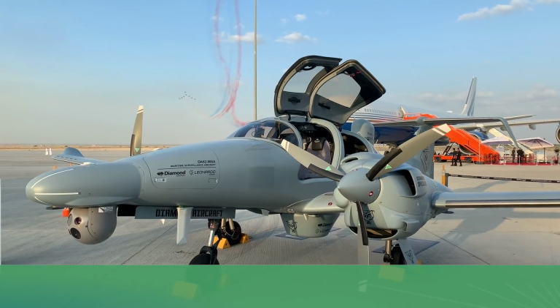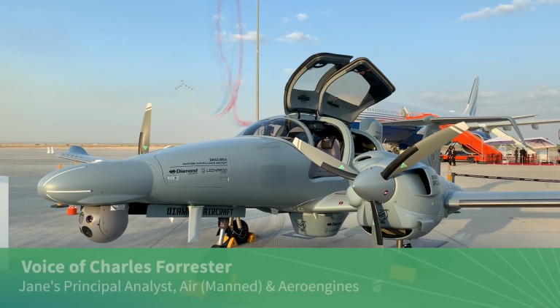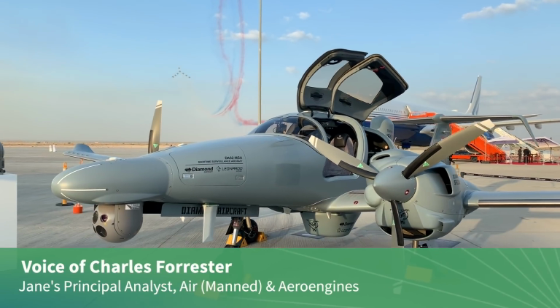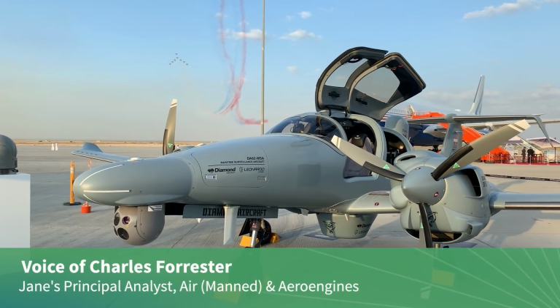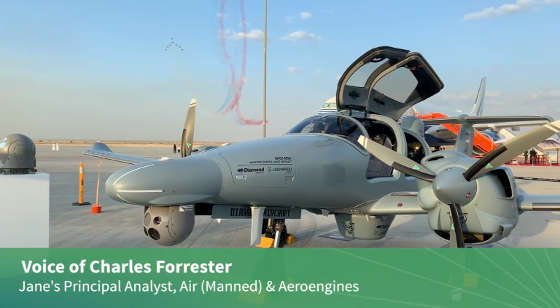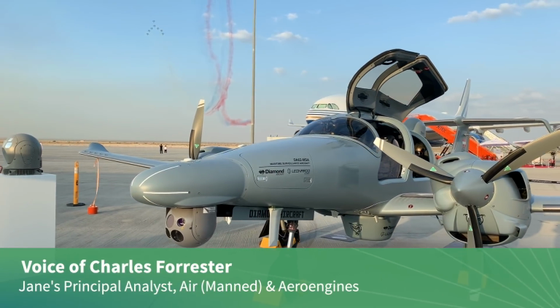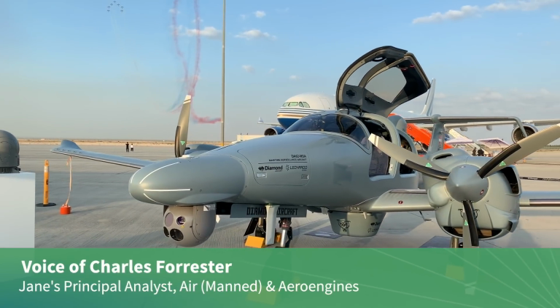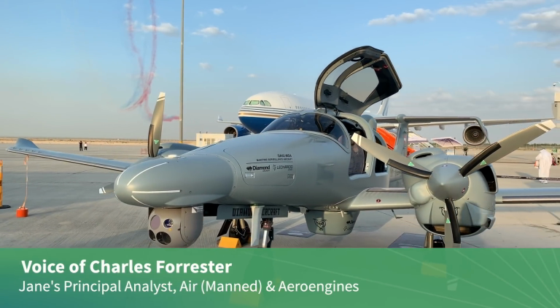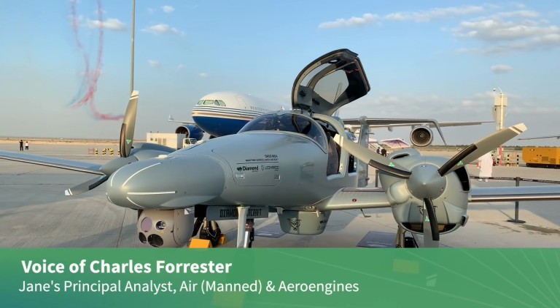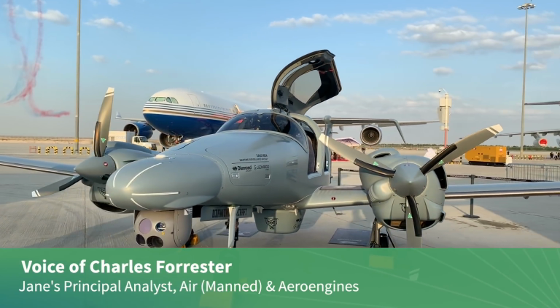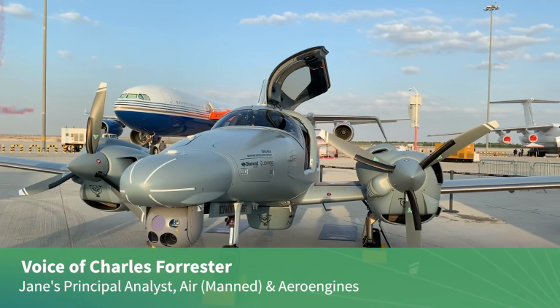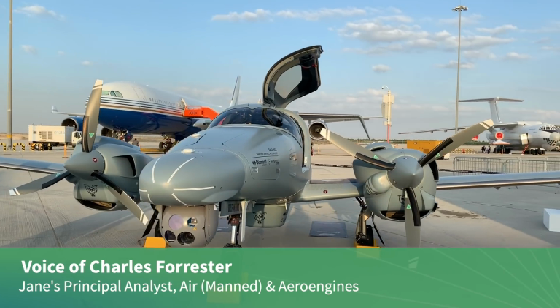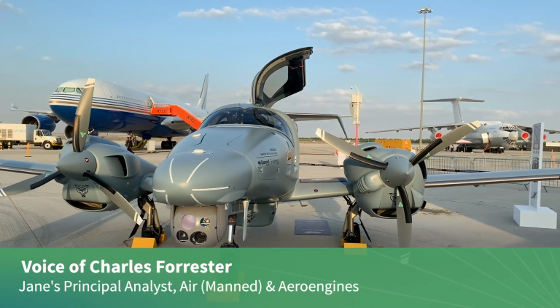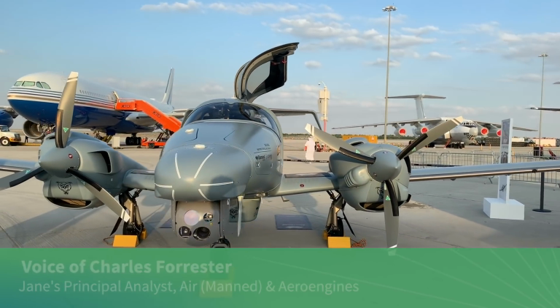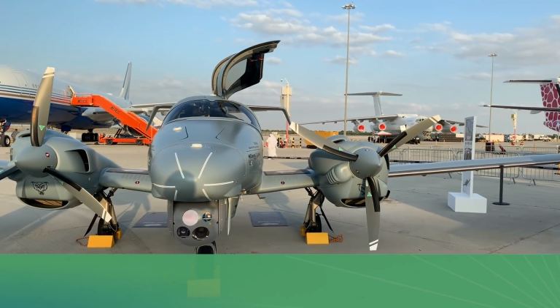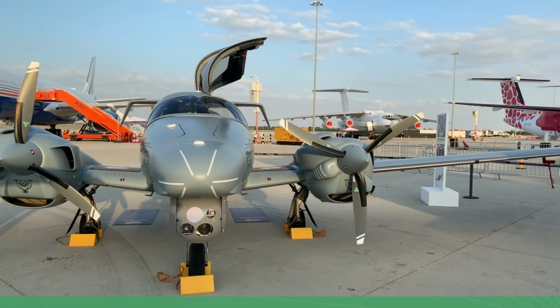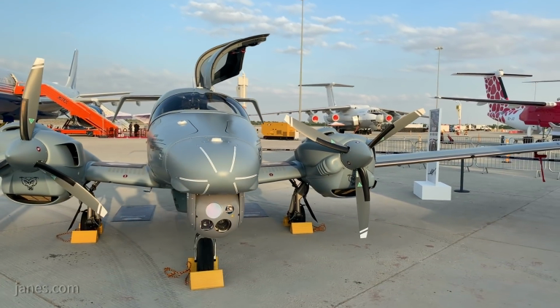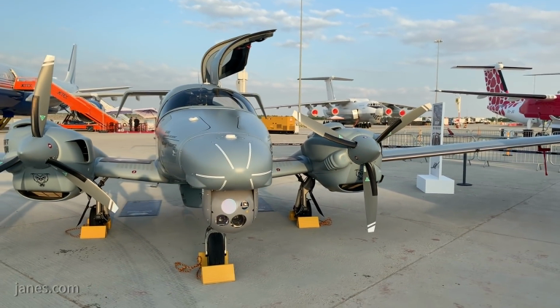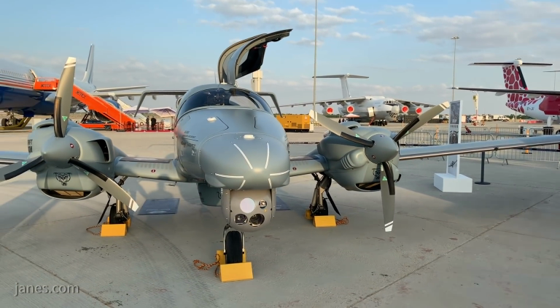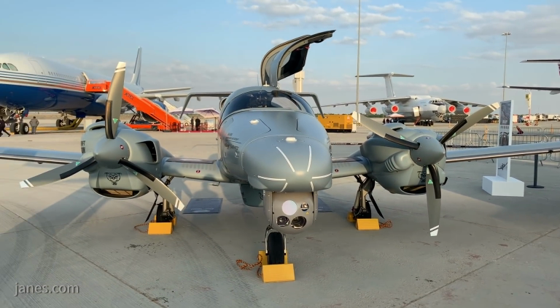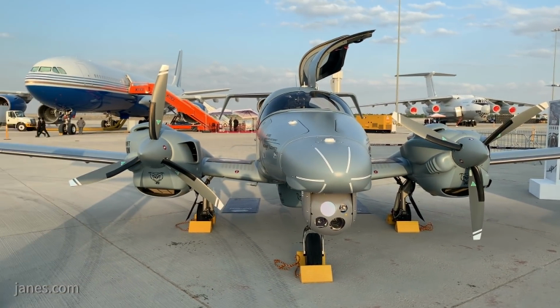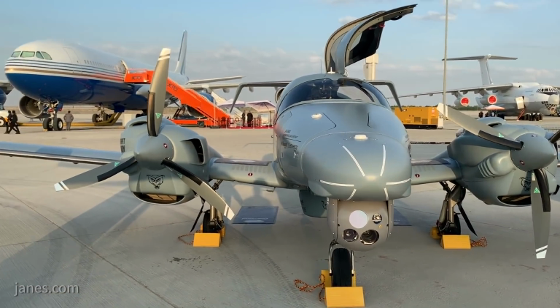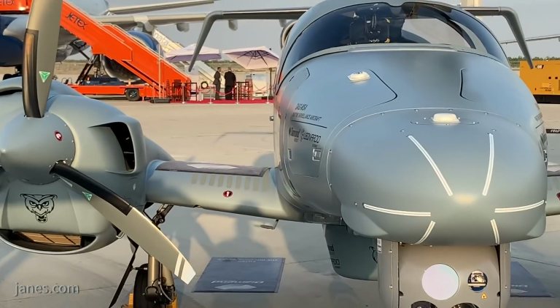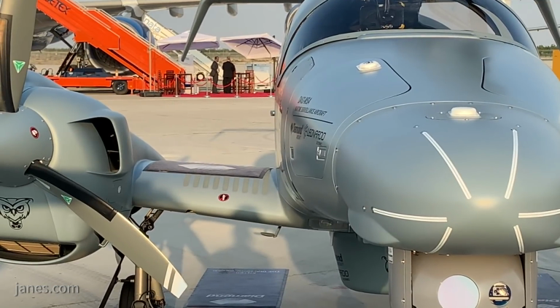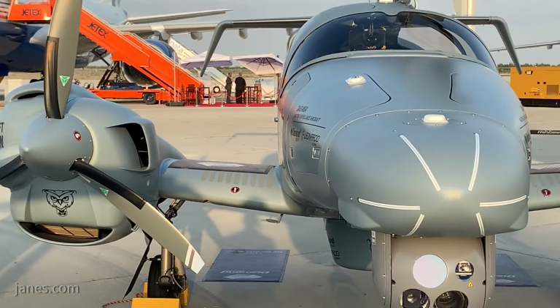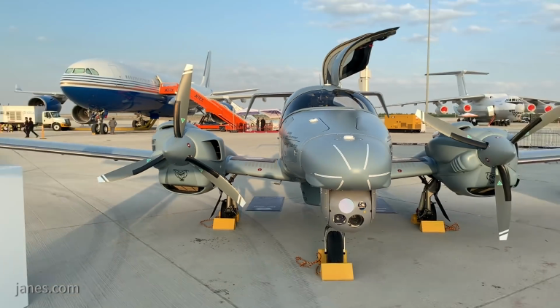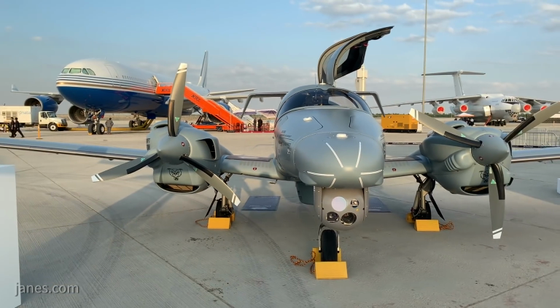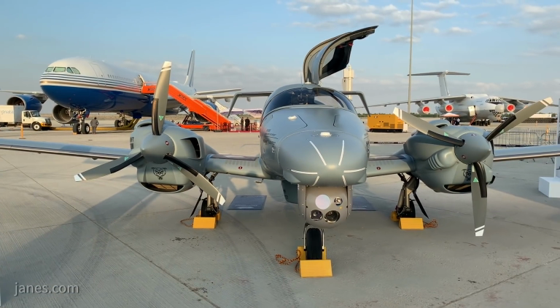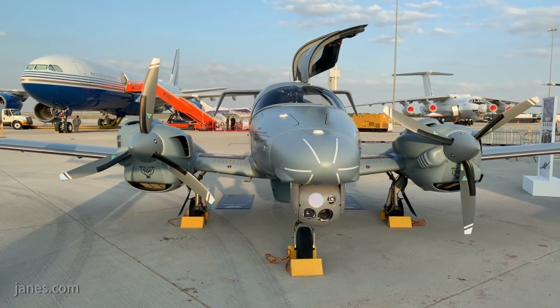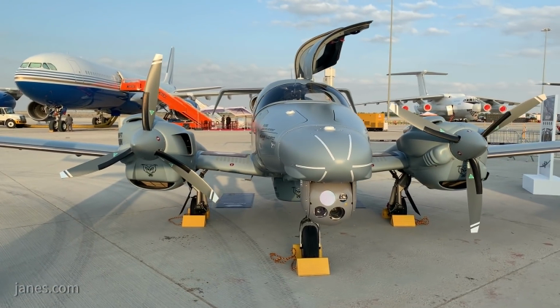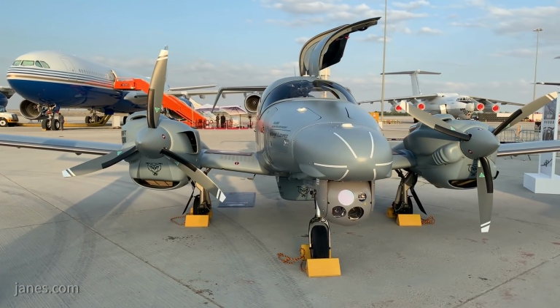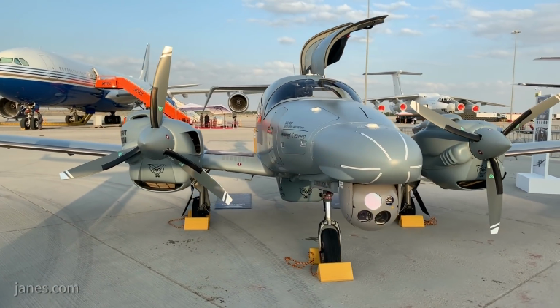Austria's Diamond Aircraft displayed its twin-engined DA62MPP at the Dubai Air Show. The aircraft, which features a nose-mounted Tracker SWE400LE EOIR gimbal, was unveiled at the Paris Air Show in June.